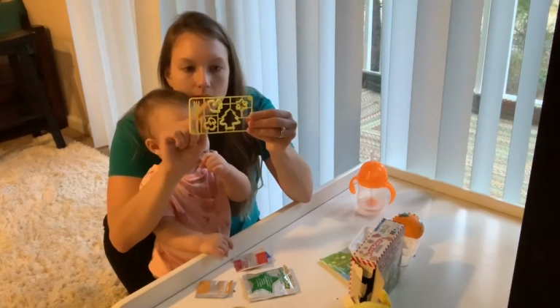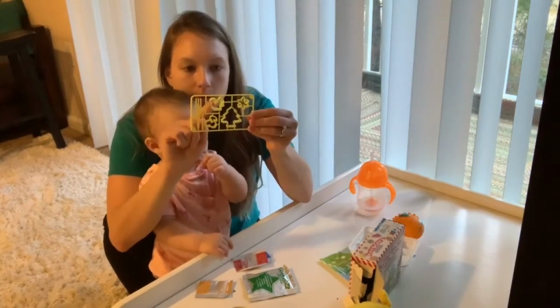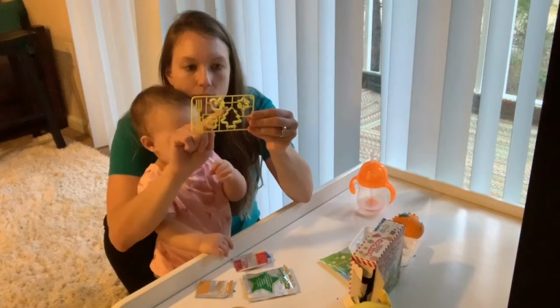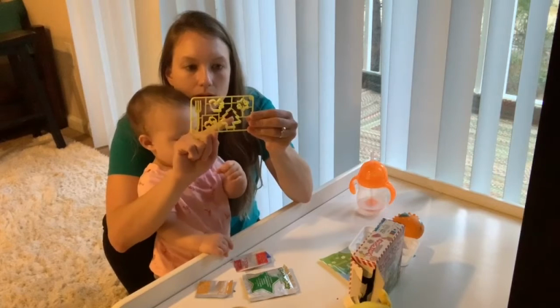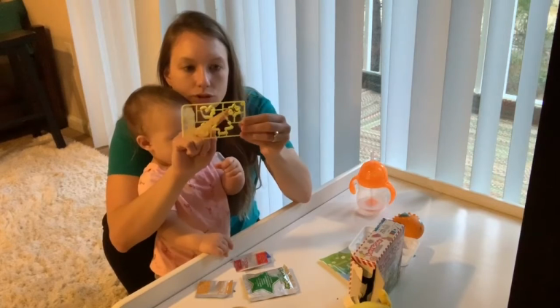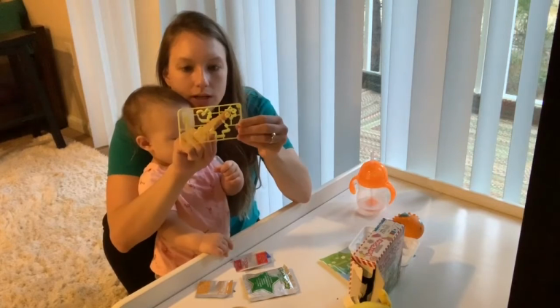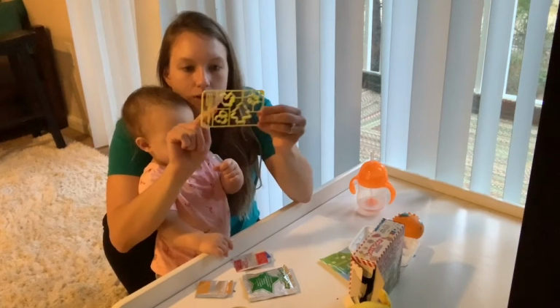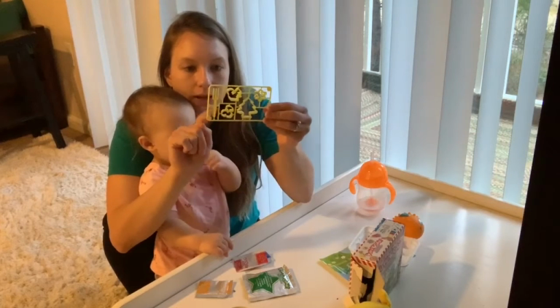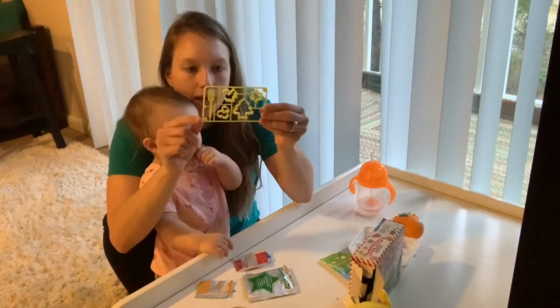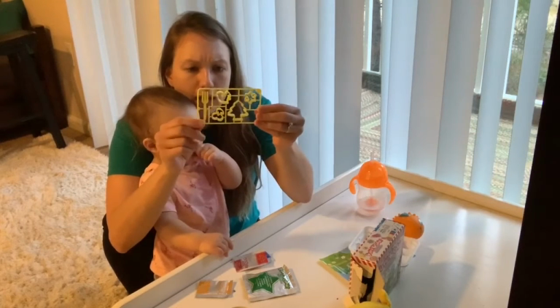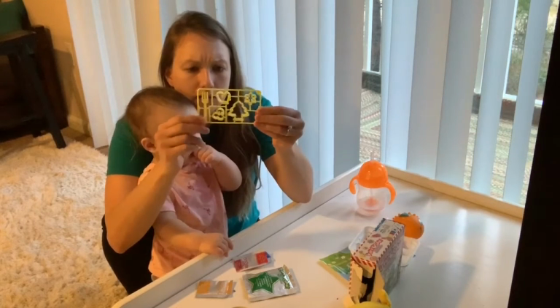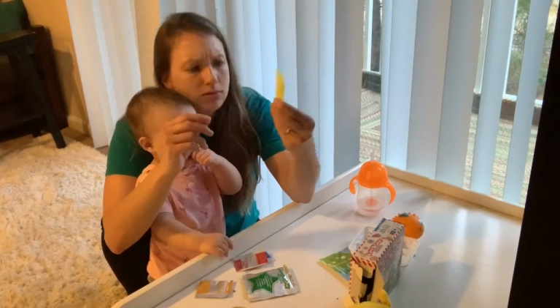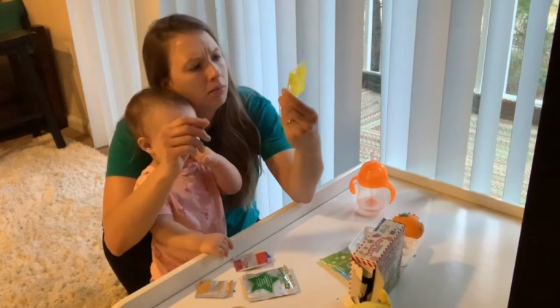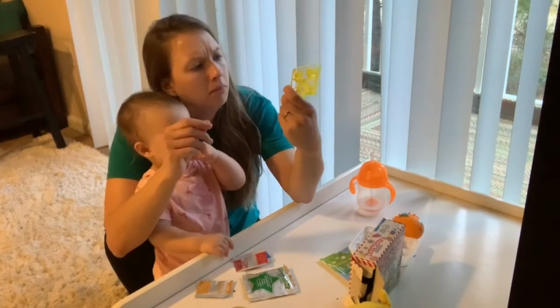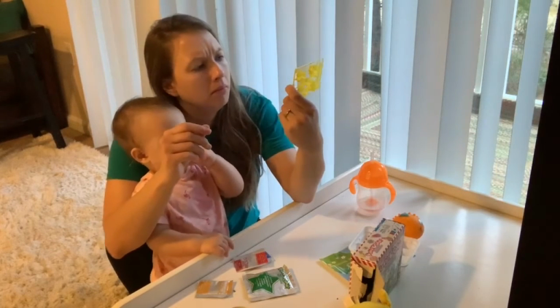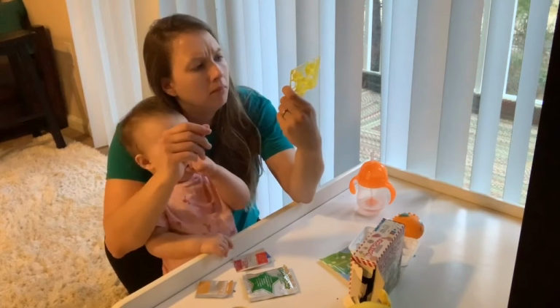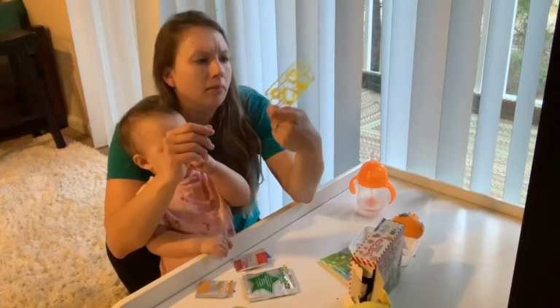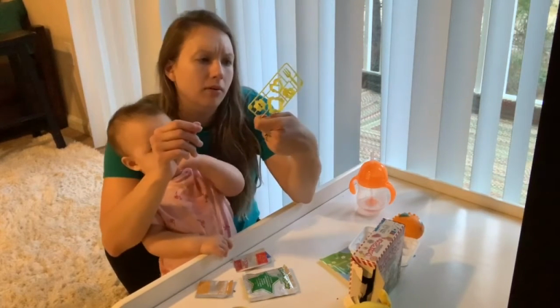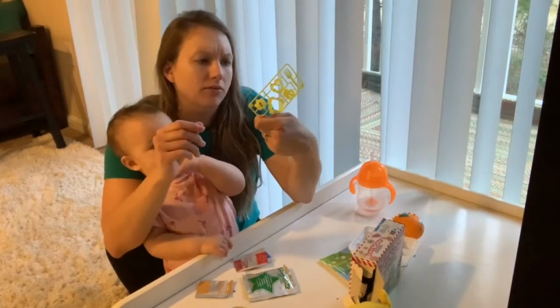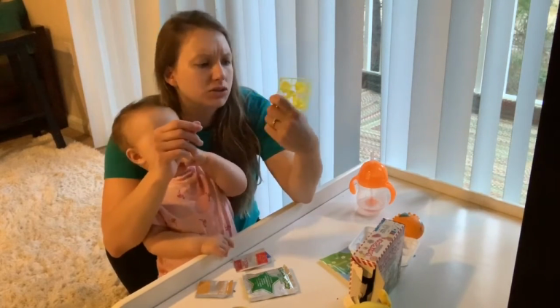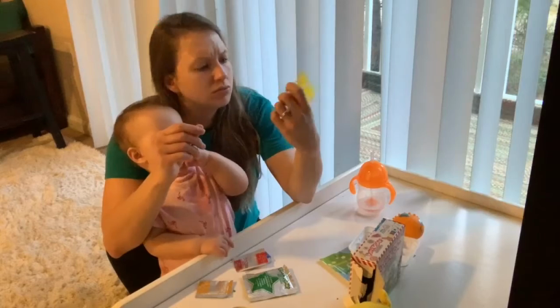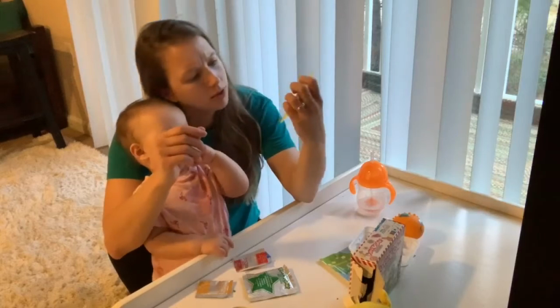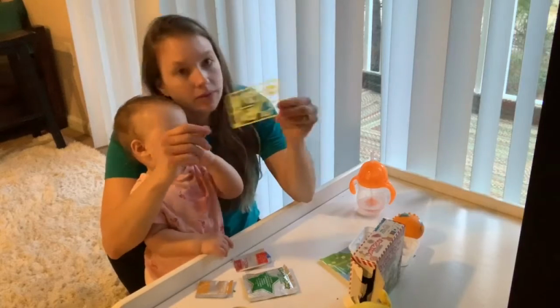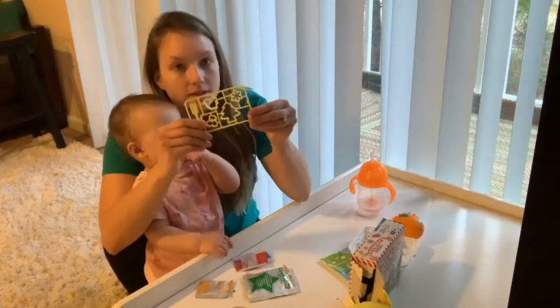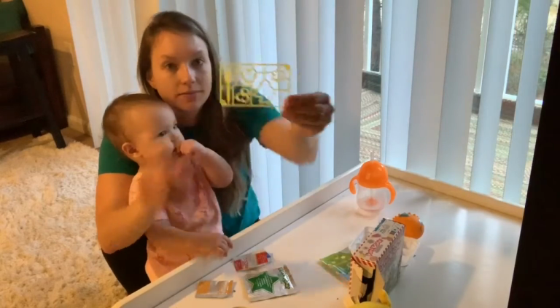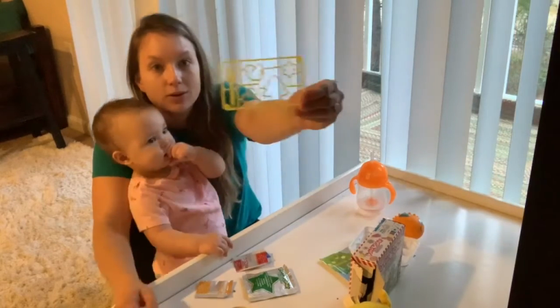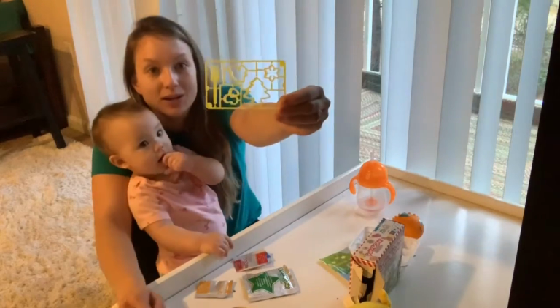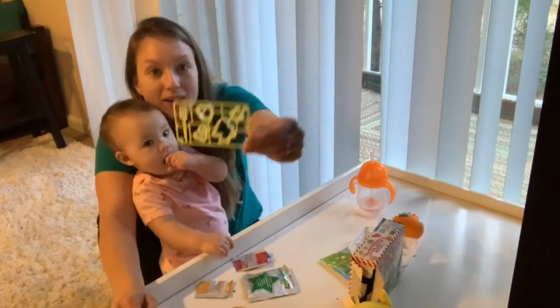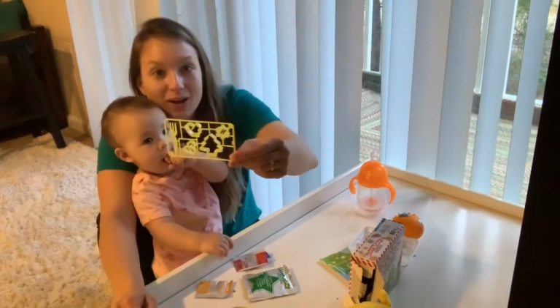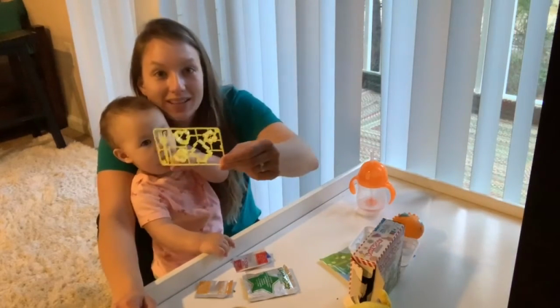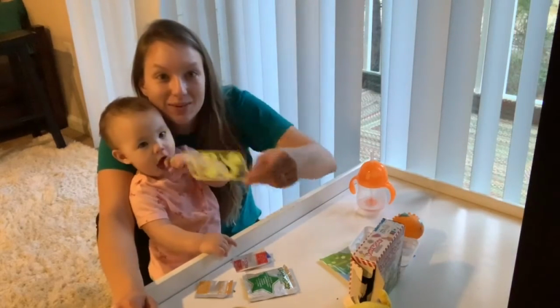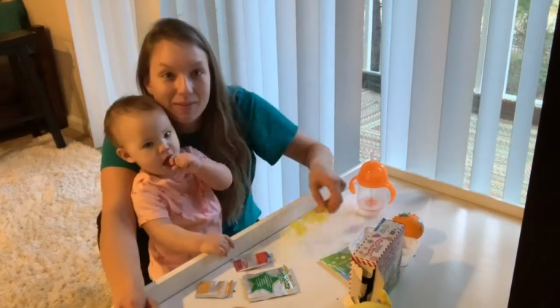We have a squirrel, a tree, a snowflake, and a fish — not sure what that is. So here we go, let's see what we make.